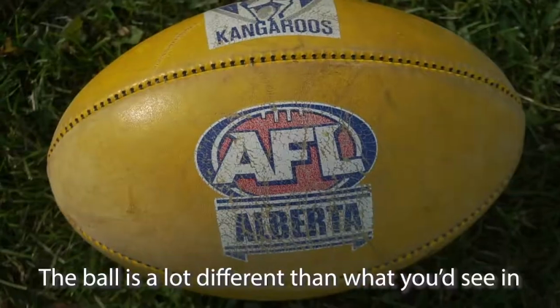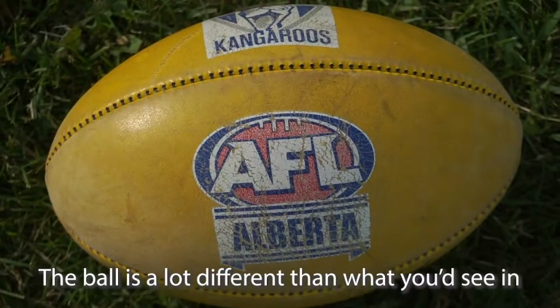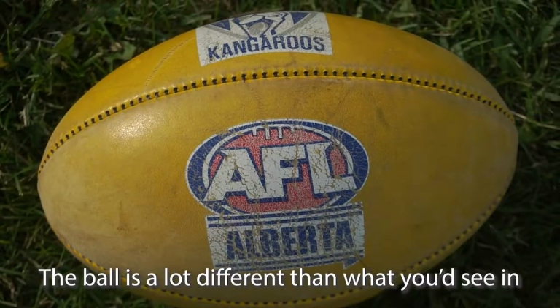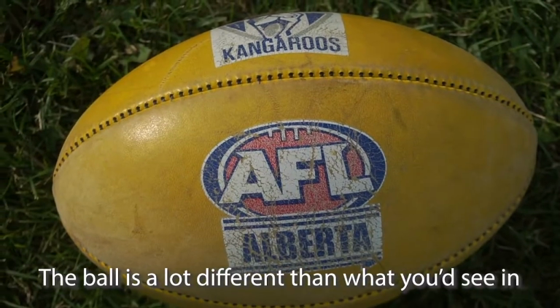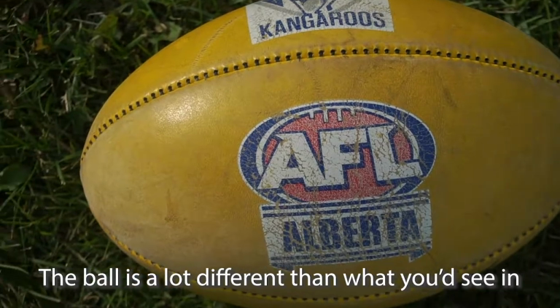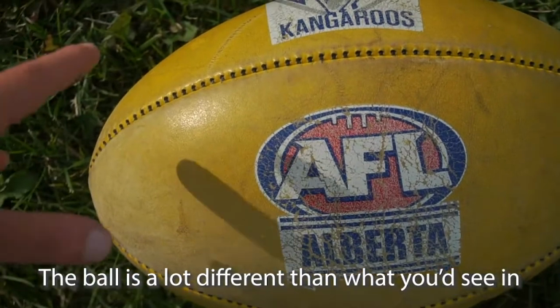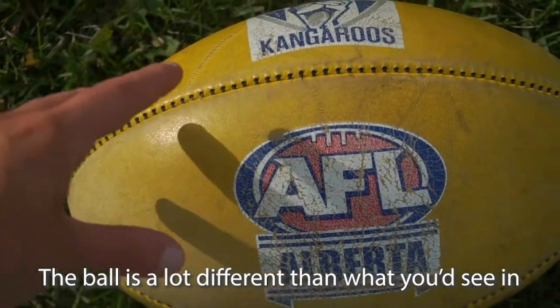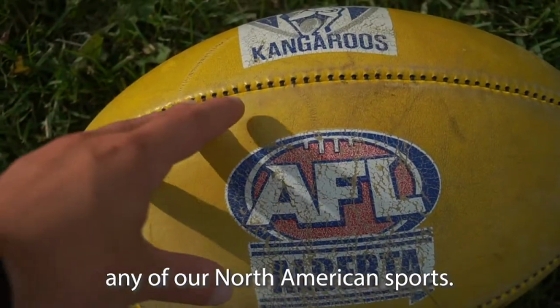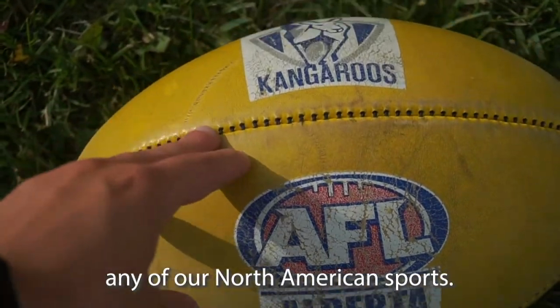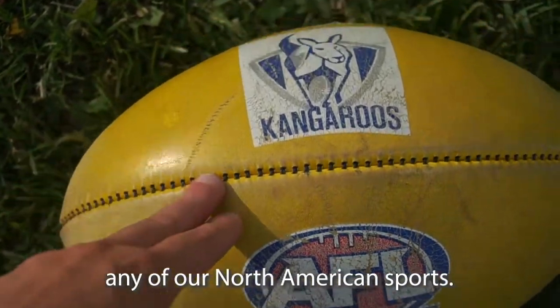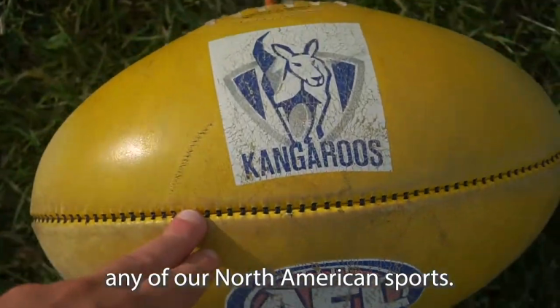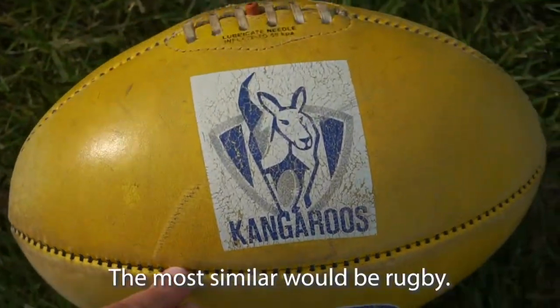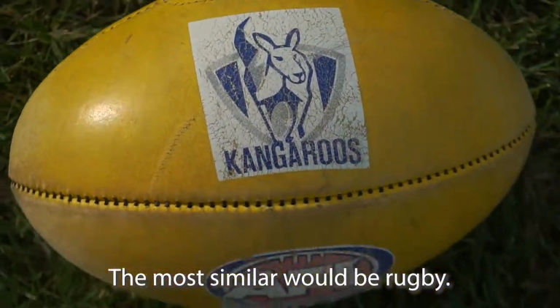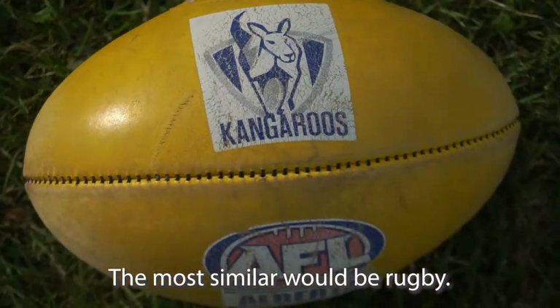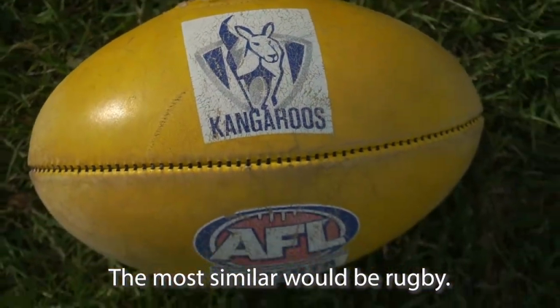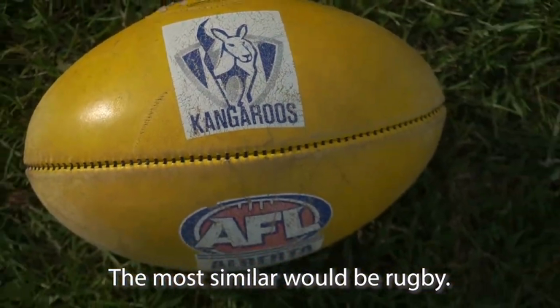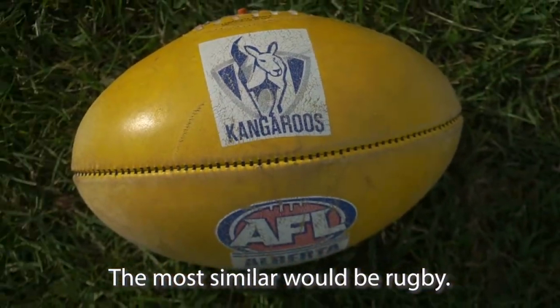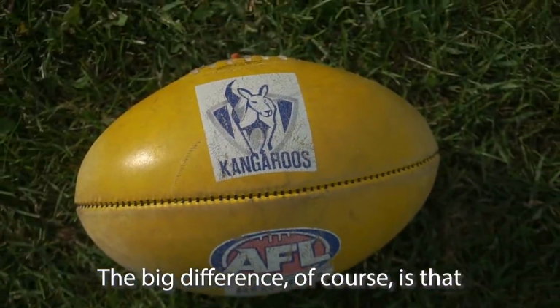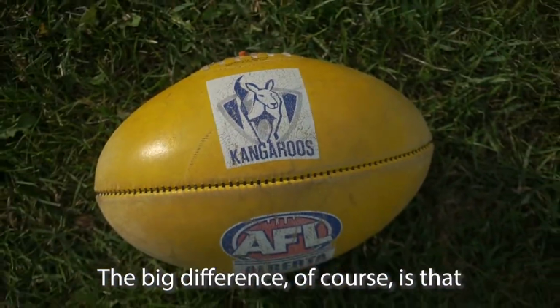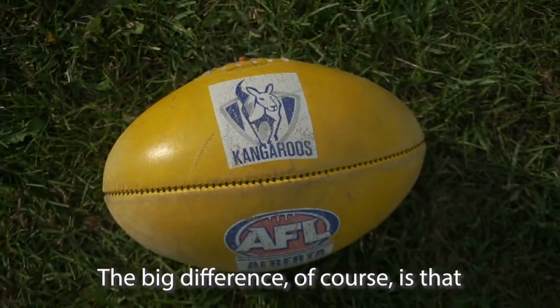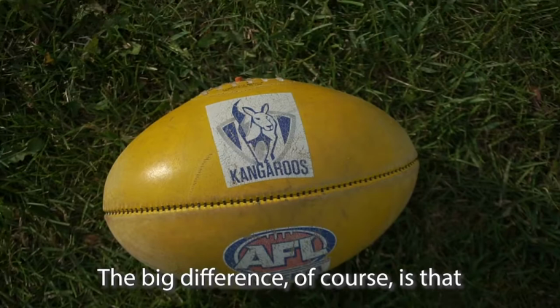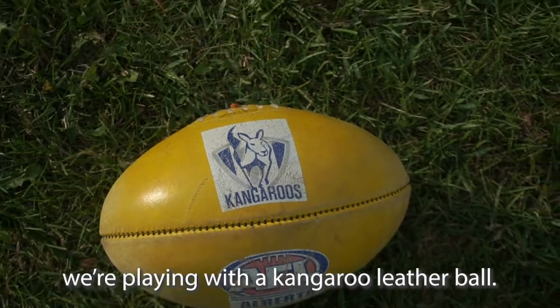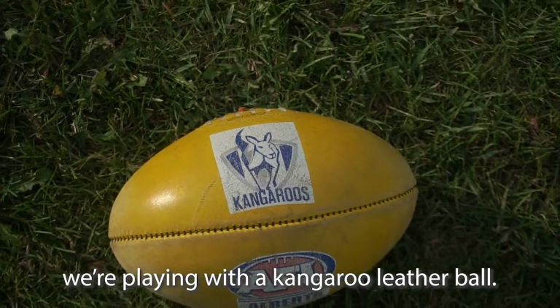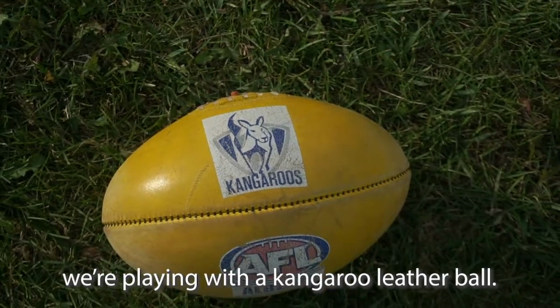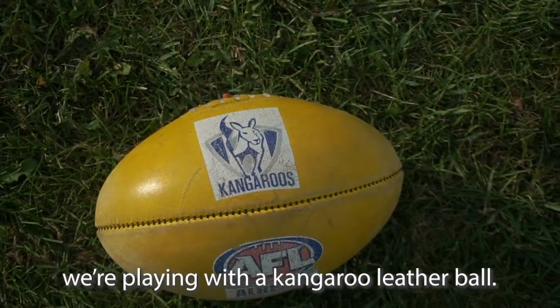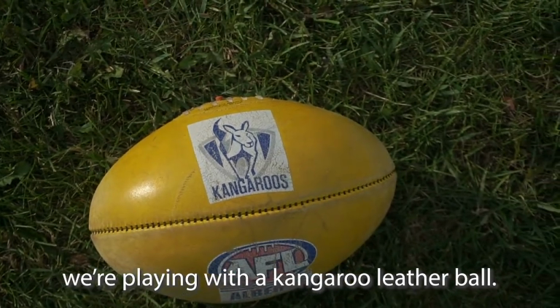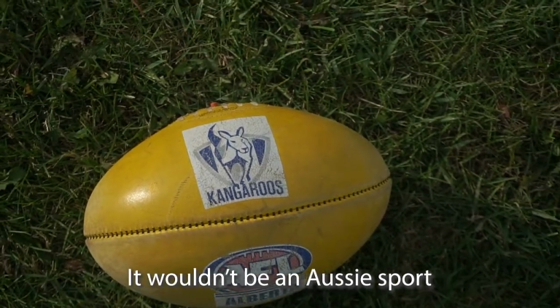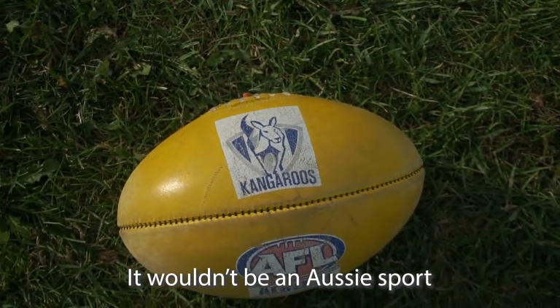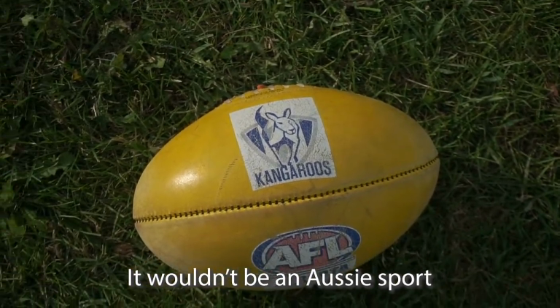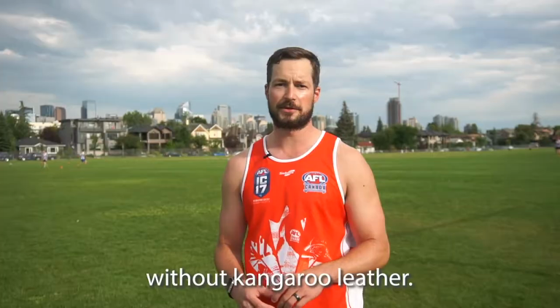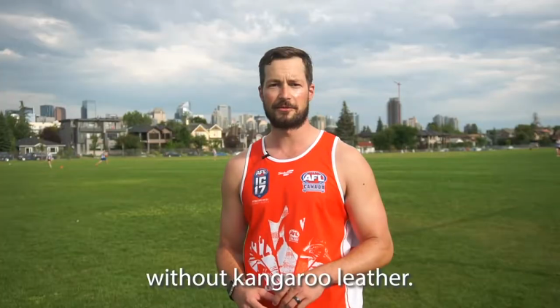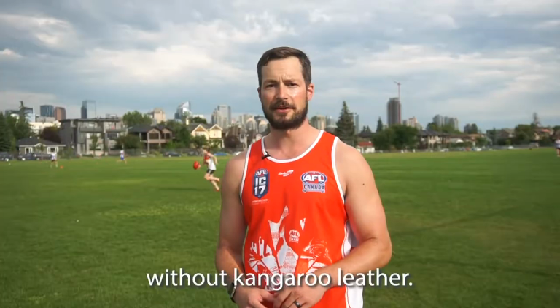The ball is a lot different from what you'd see in any of our North American sports. The most similar would be rugby. A big difference, of course, is that we're playing with a kangaroo leather ball — it wouldn't be an Aussie sport without kangaroo leather.